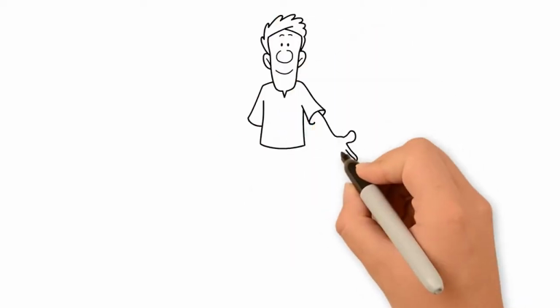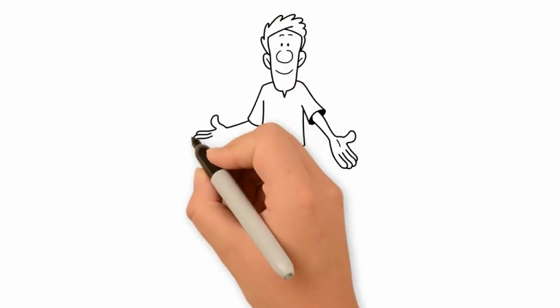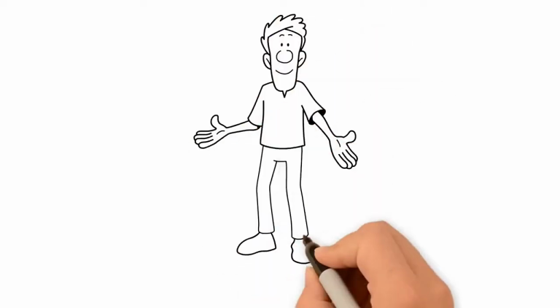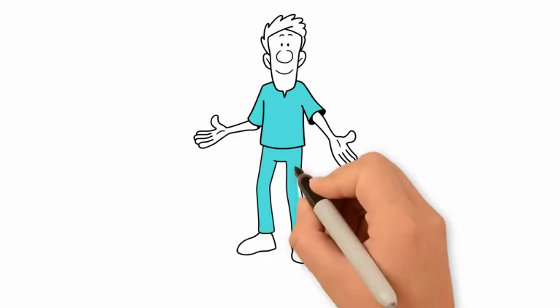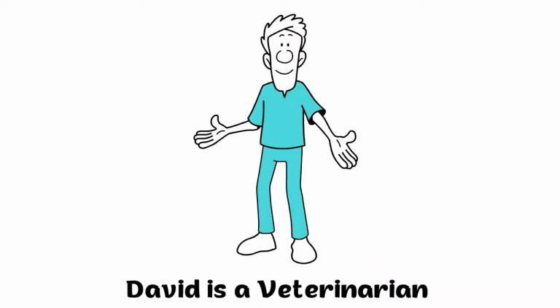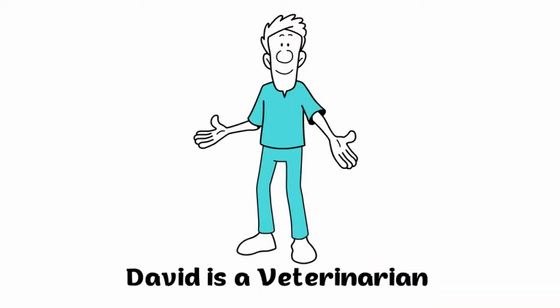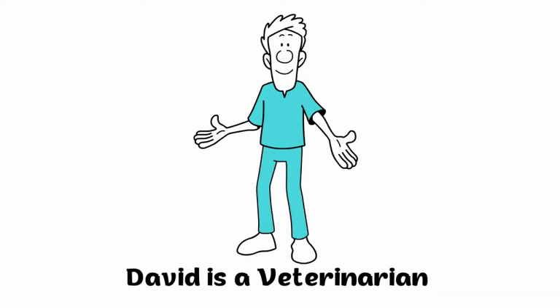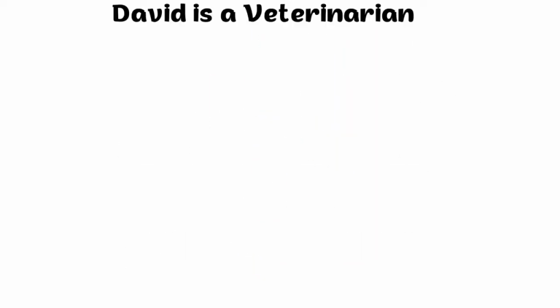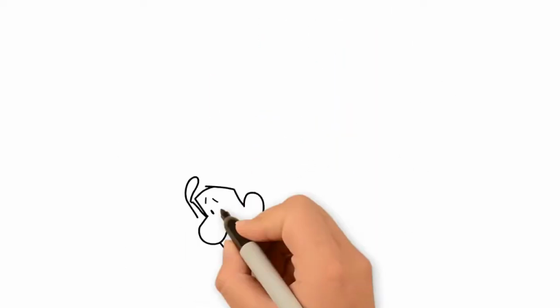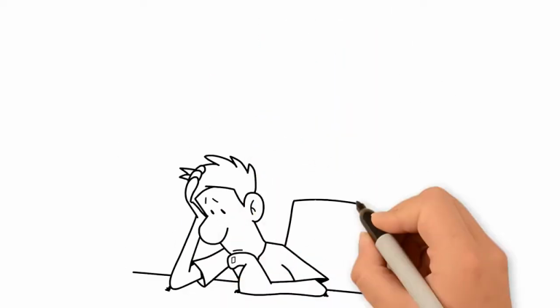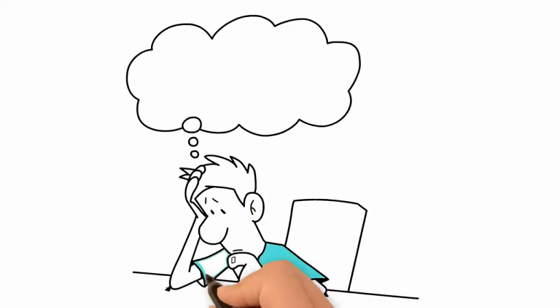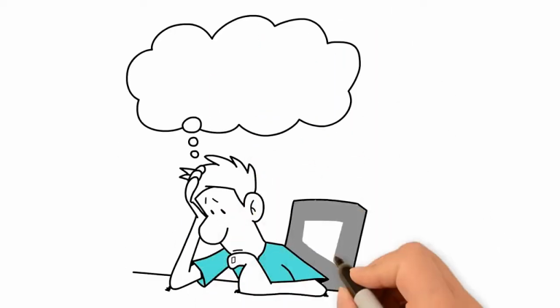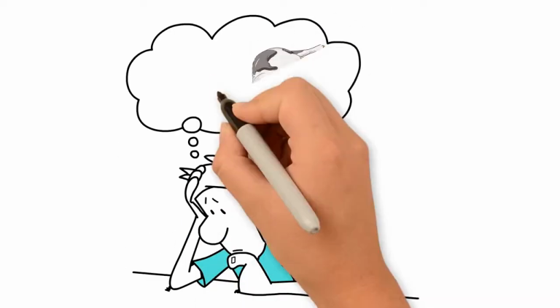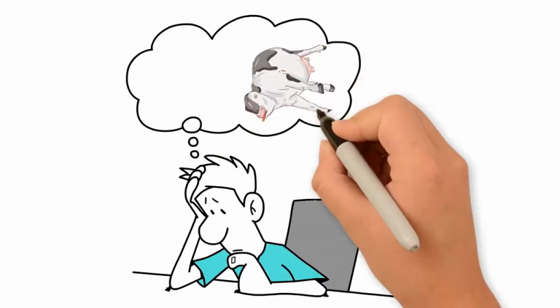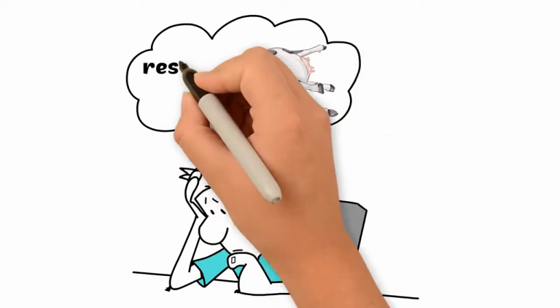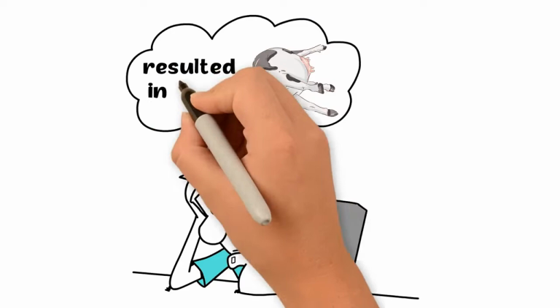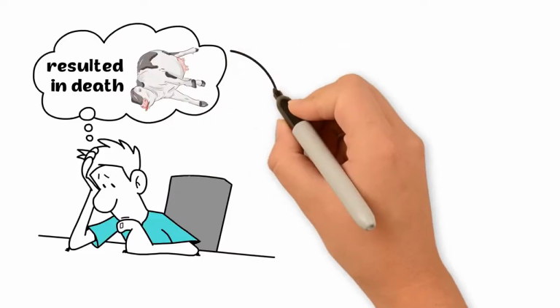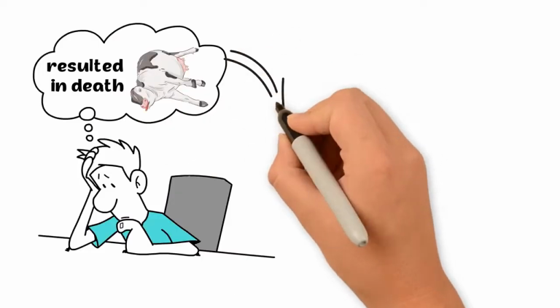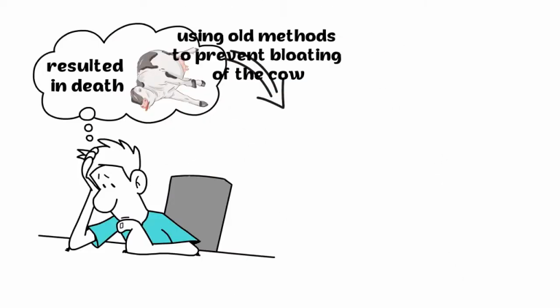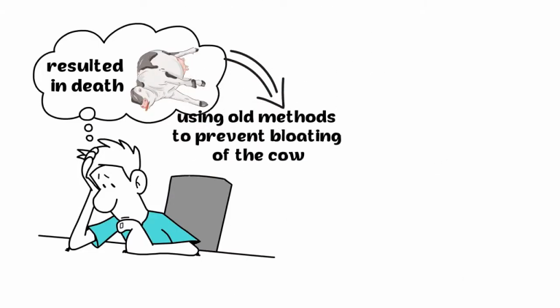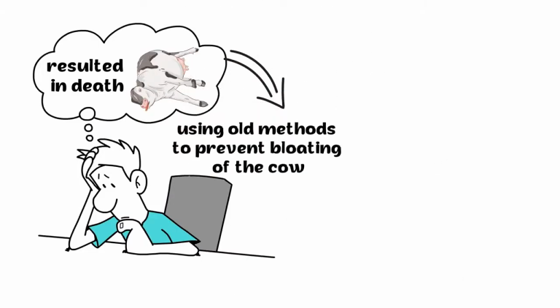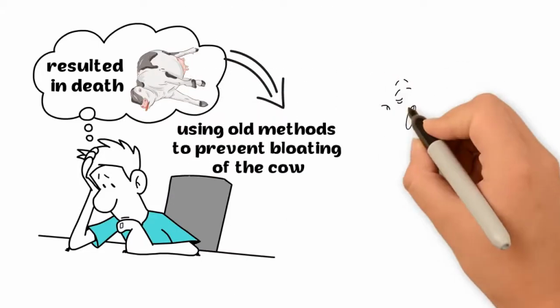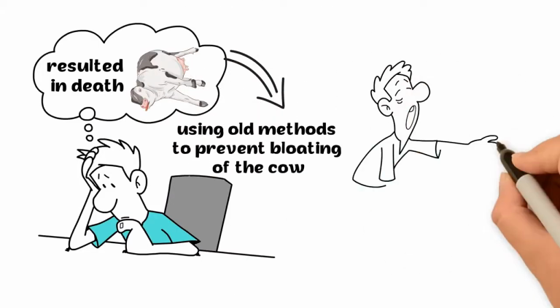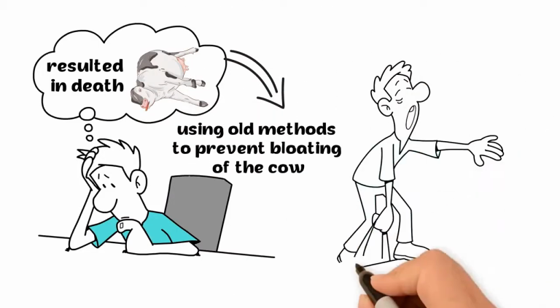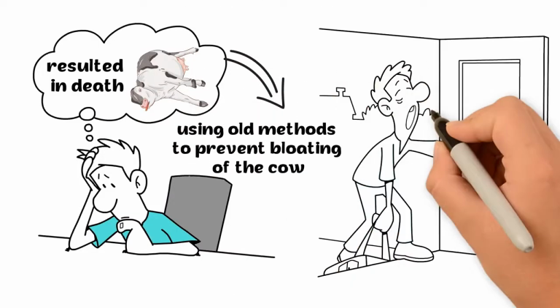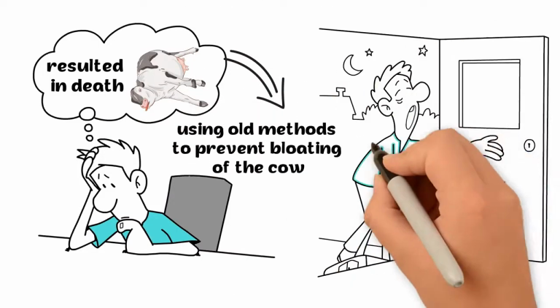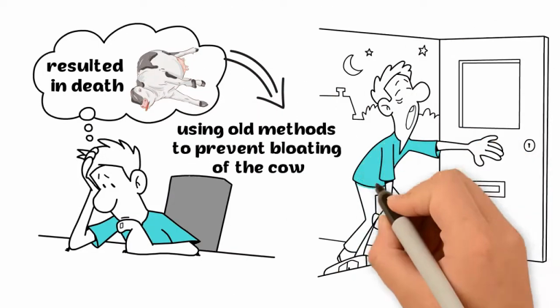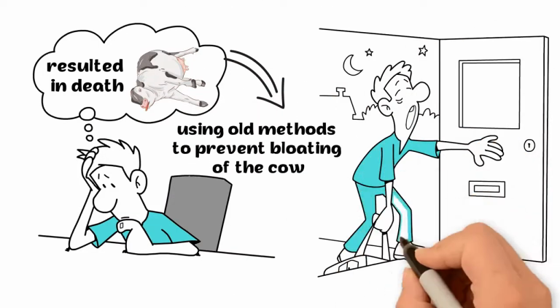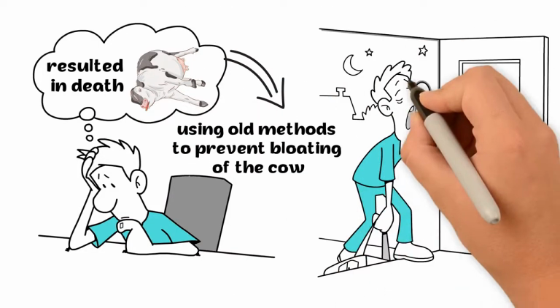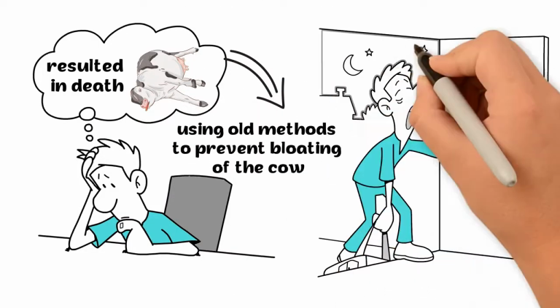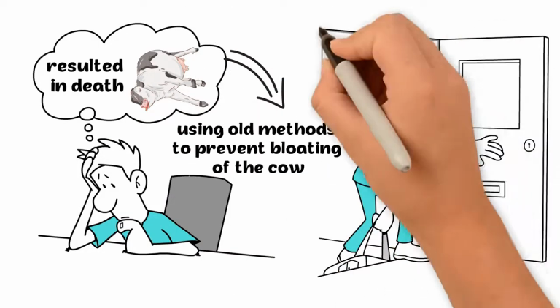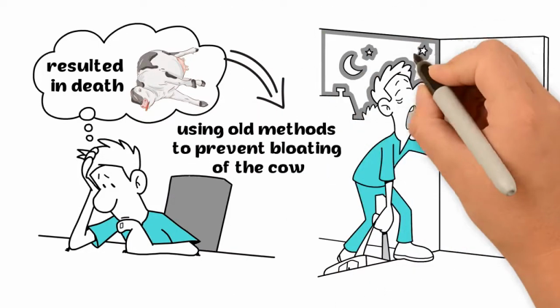David is a veterinarian. Most of the bloating cases resulted in death, and using old methods to prevent bloating of the cow were exhausting, like his other colleagues.